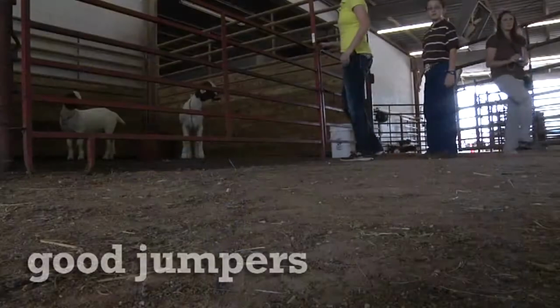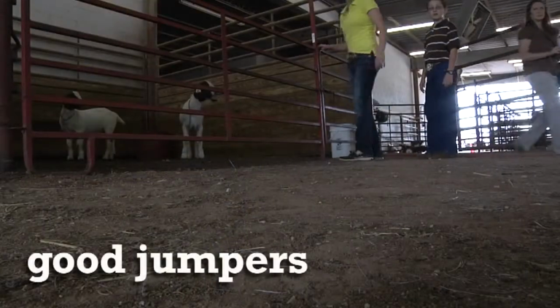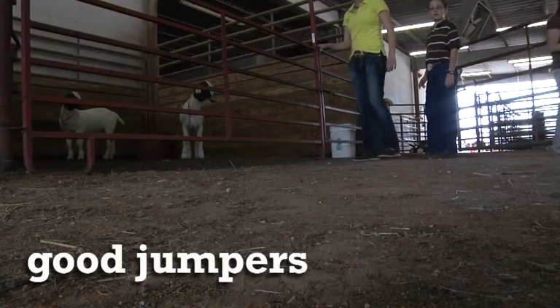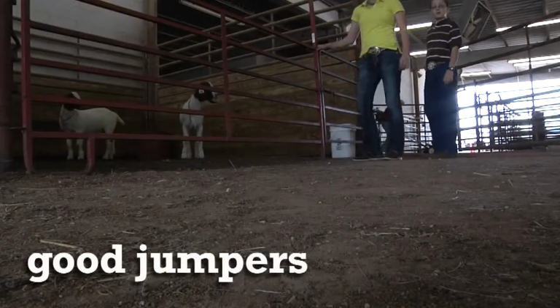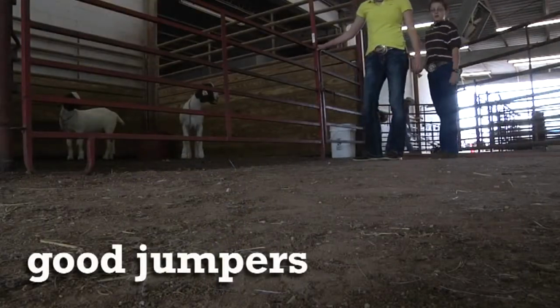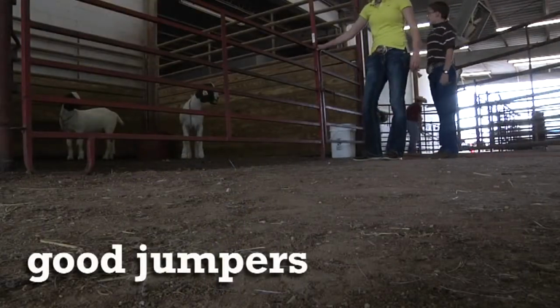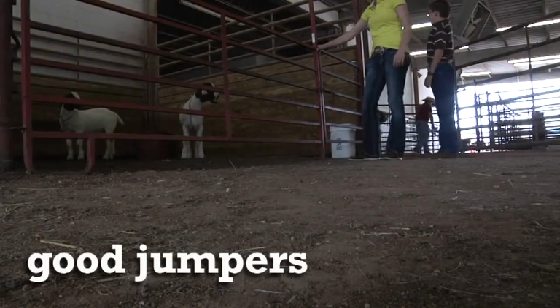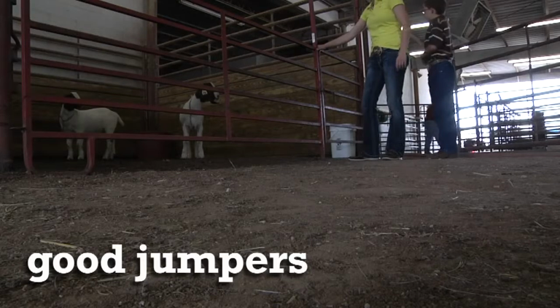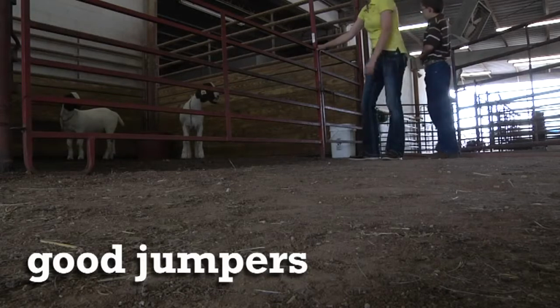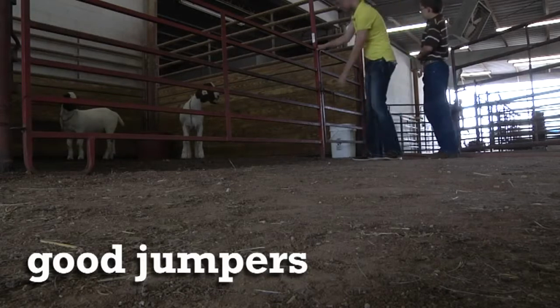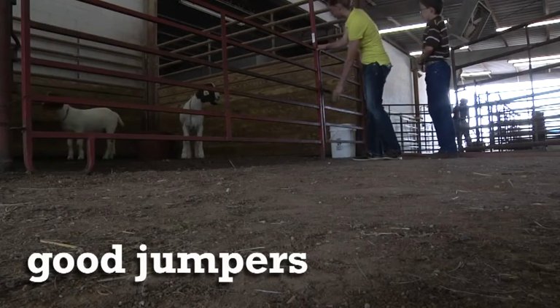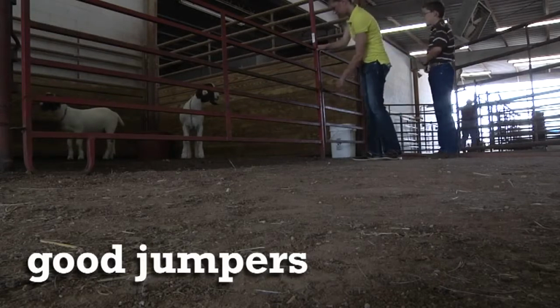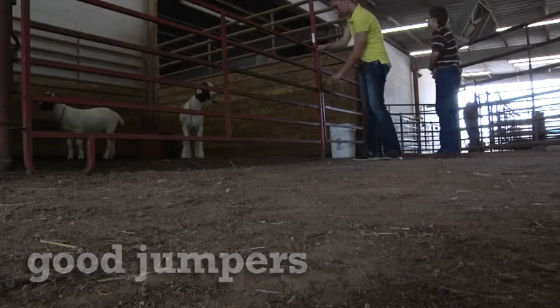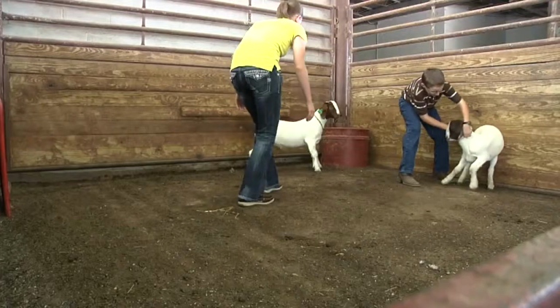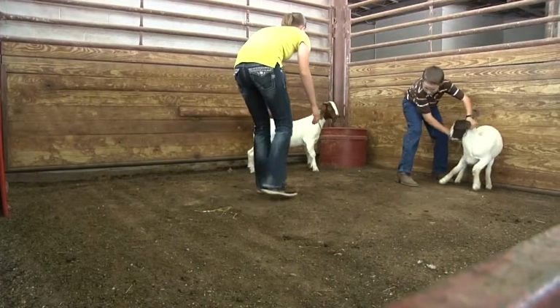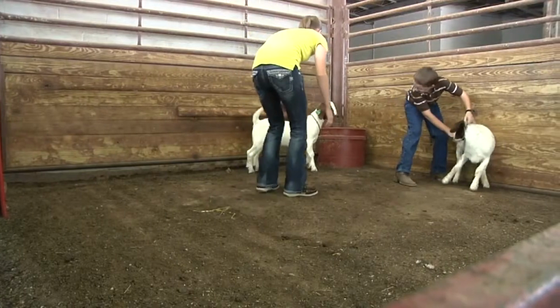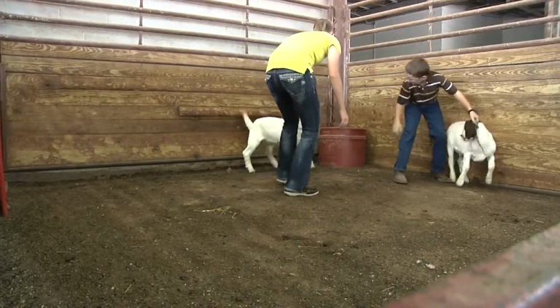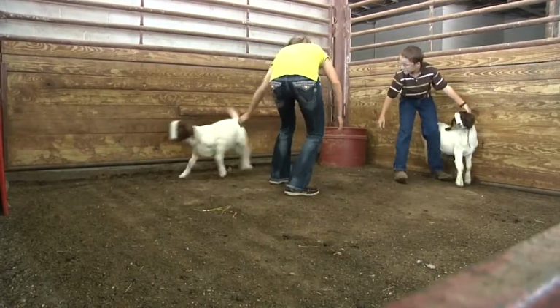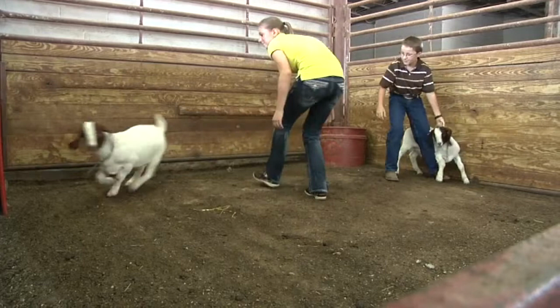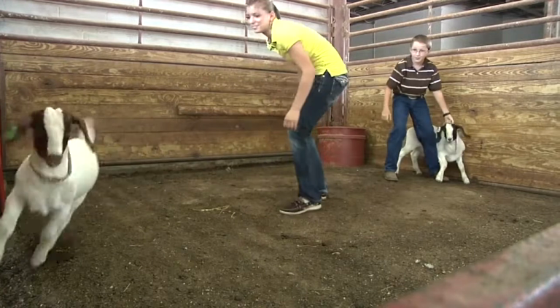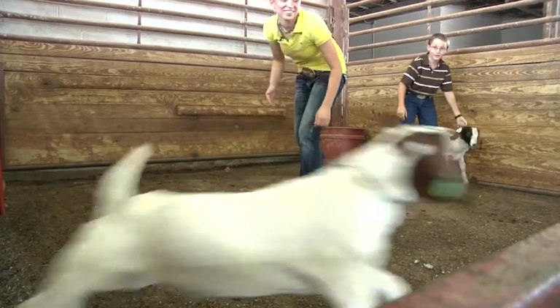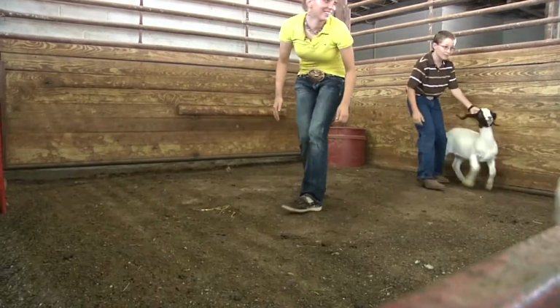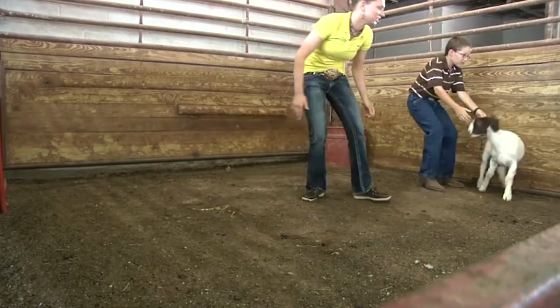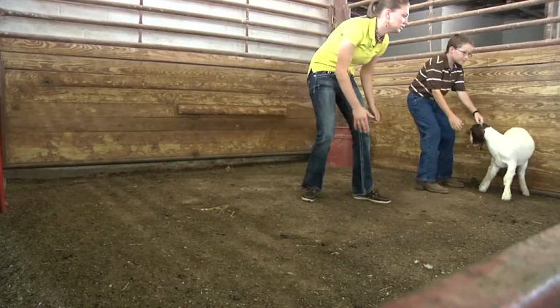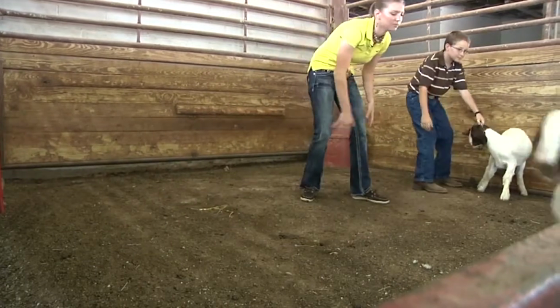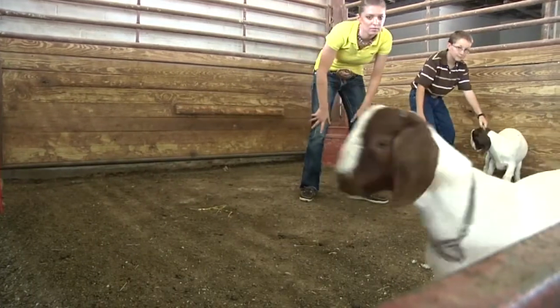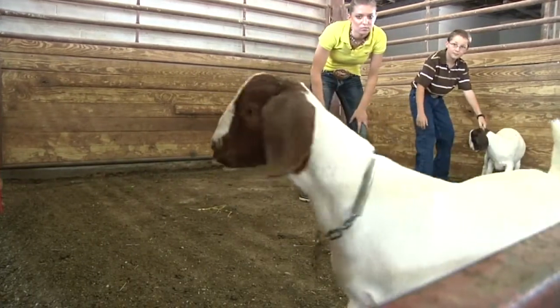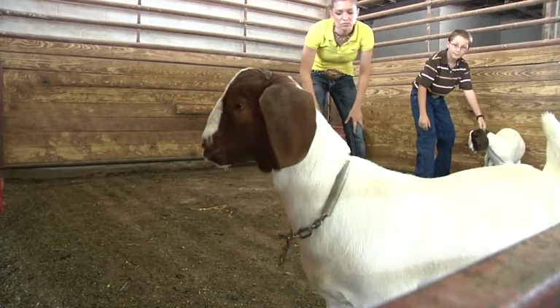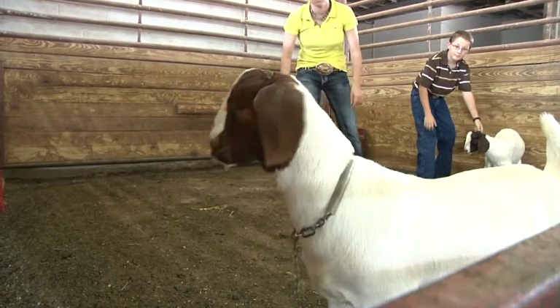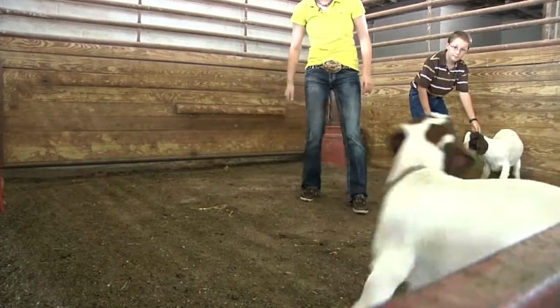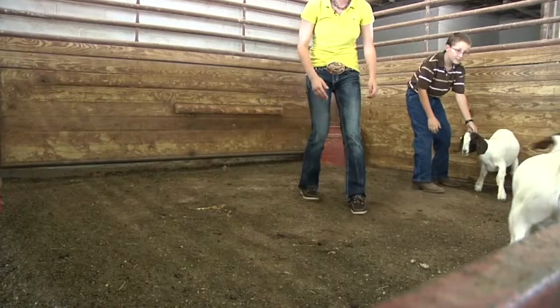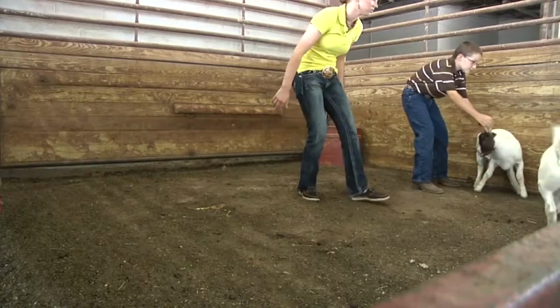Goats are tremendous jumpers, so you need to remember that as you bunch them into a corner. They have no weapons to fight with, so their instinct is to flee. Jumping over, through, or around you is the way they're going to get out of that situation.